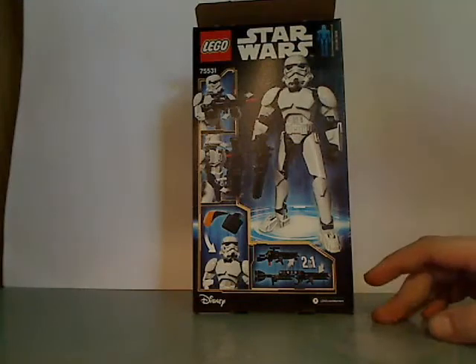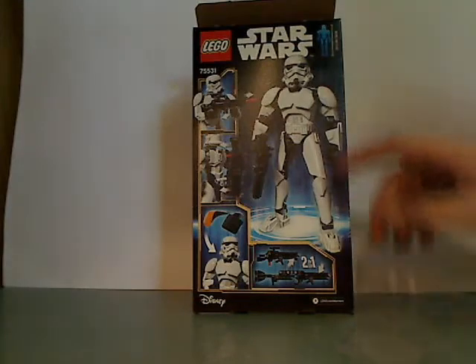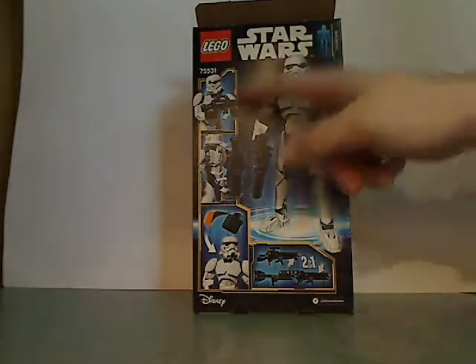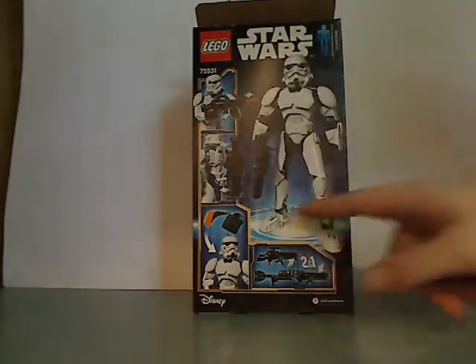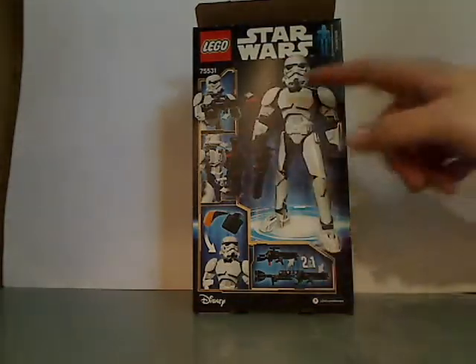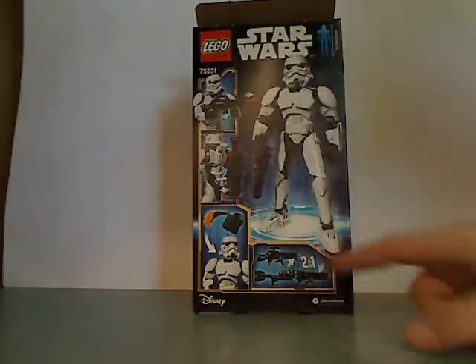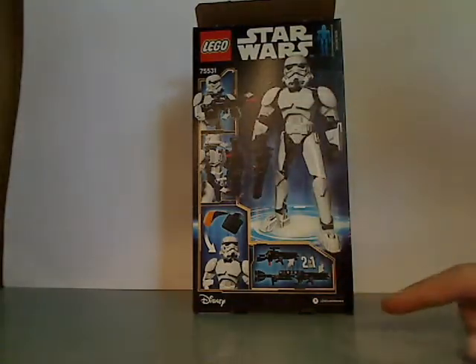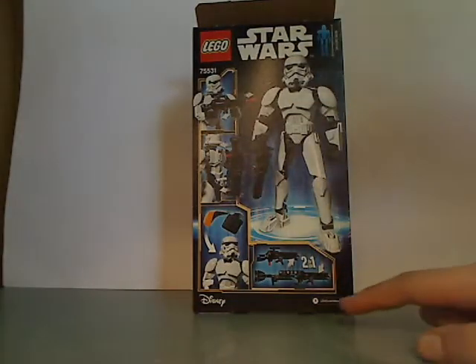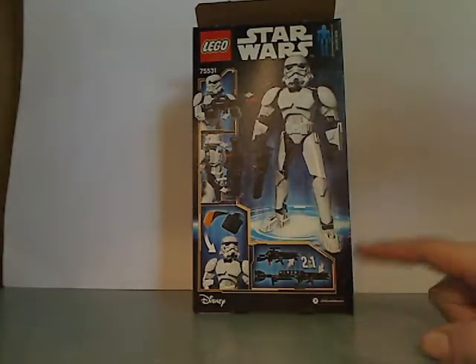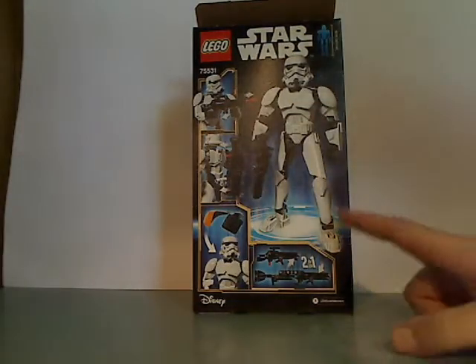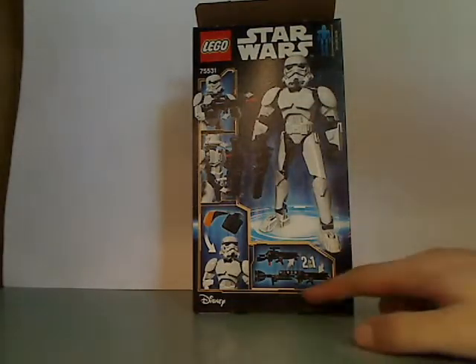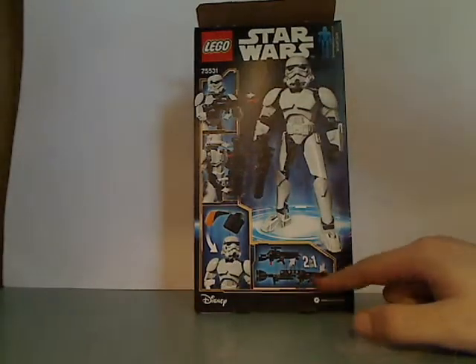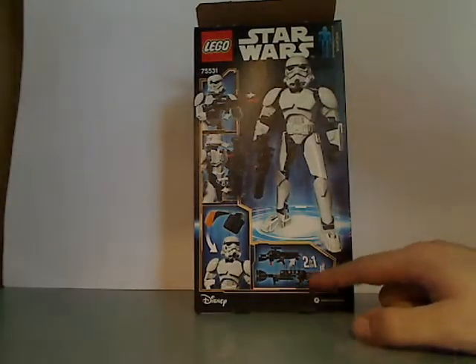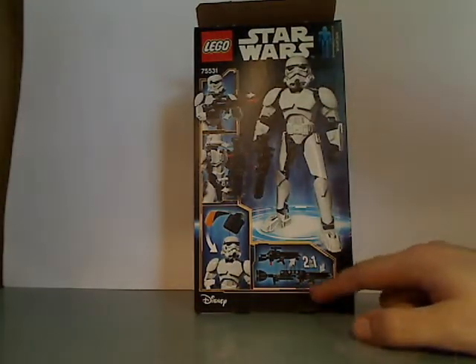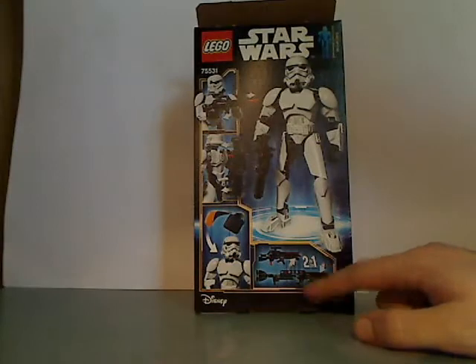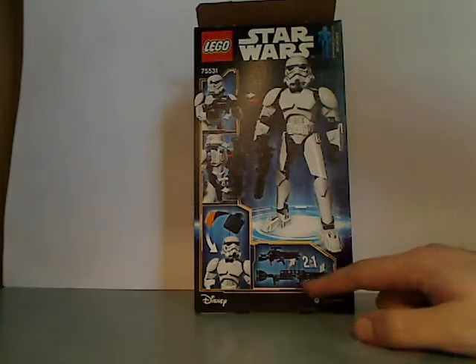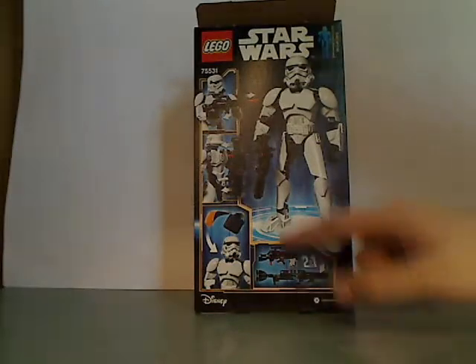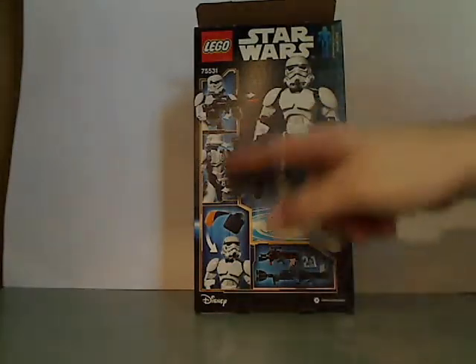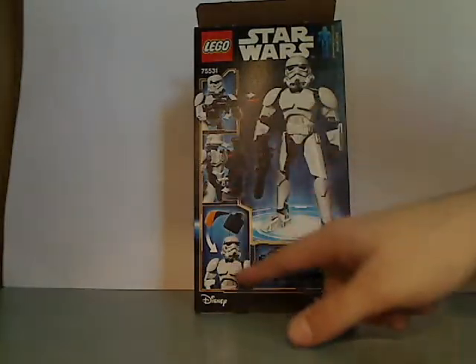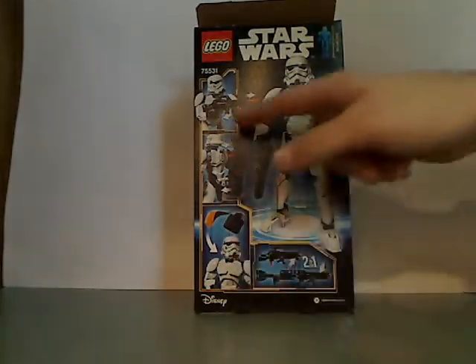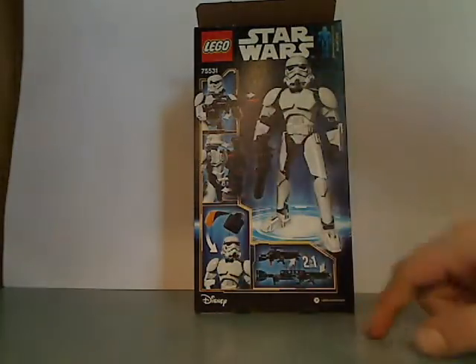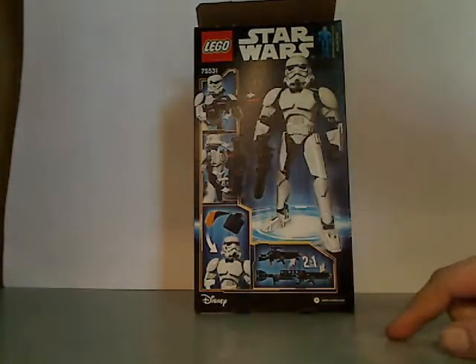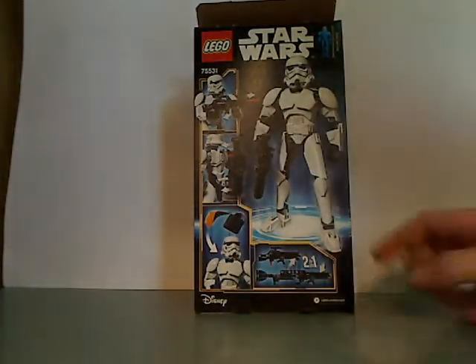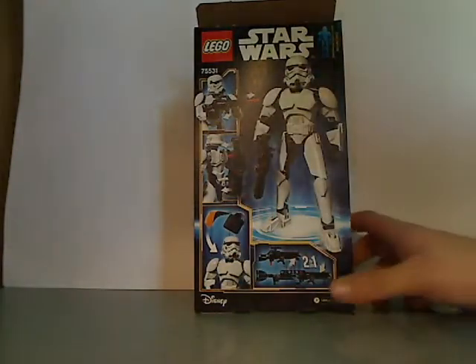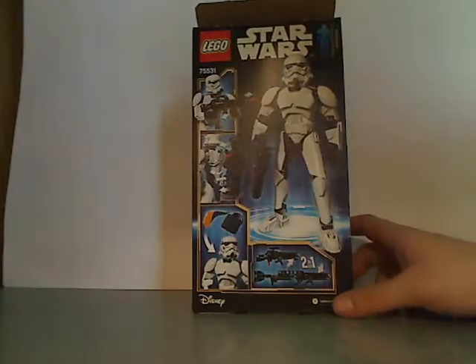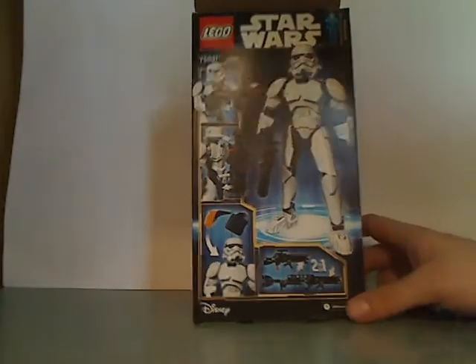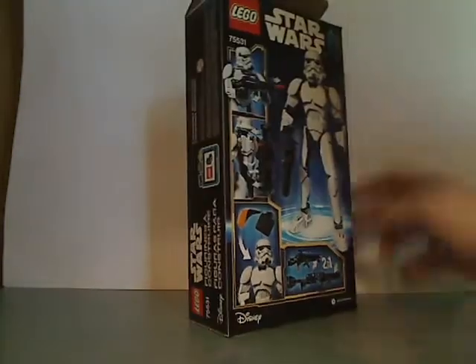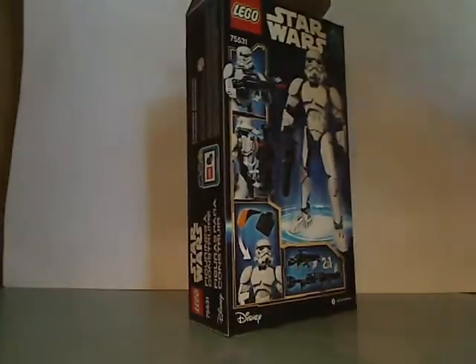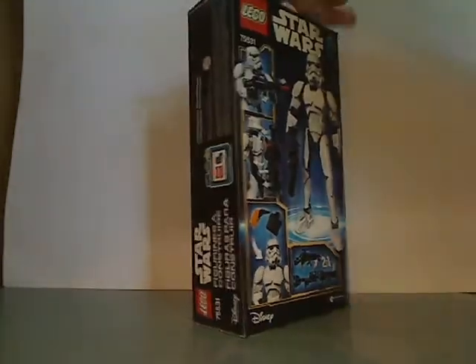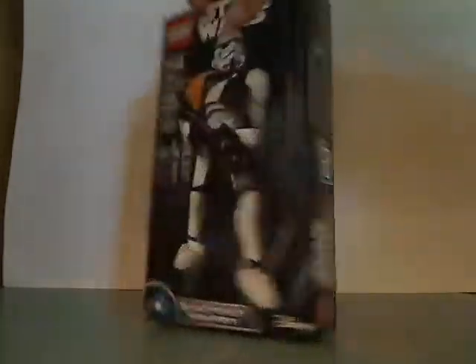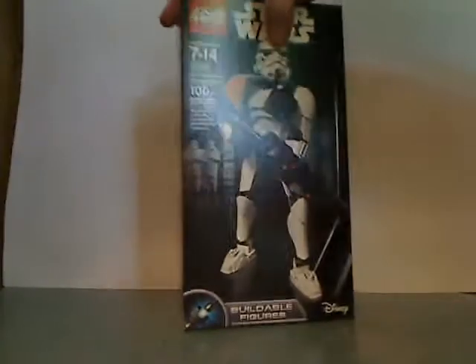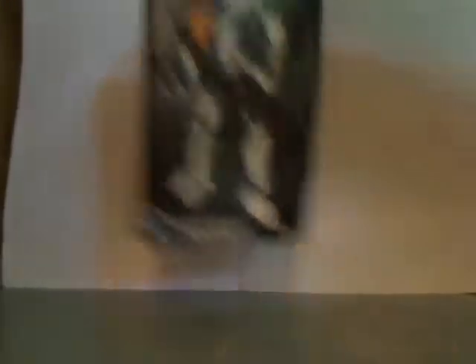This is the alternate version that you can do — a 2-in-1 with the gun — and all the features of it. So that's it with the back.